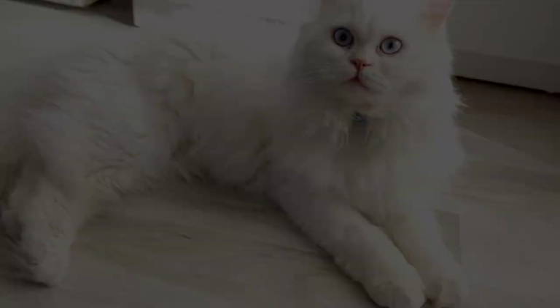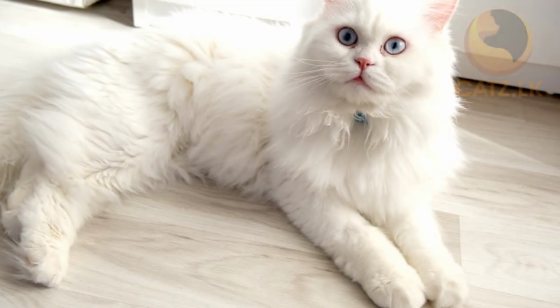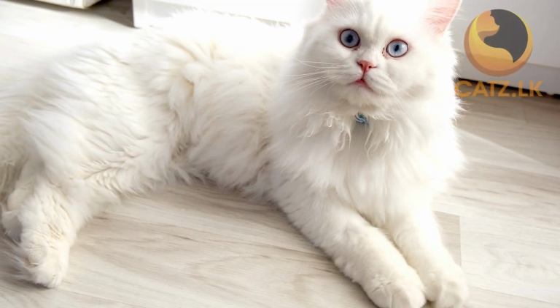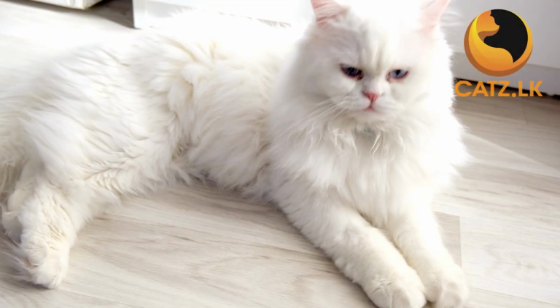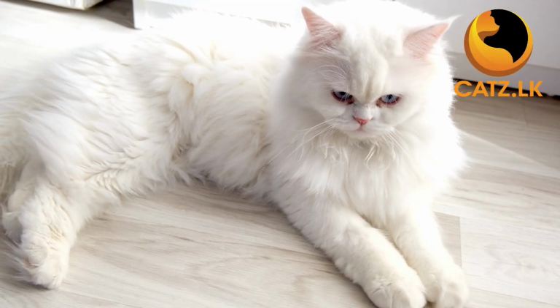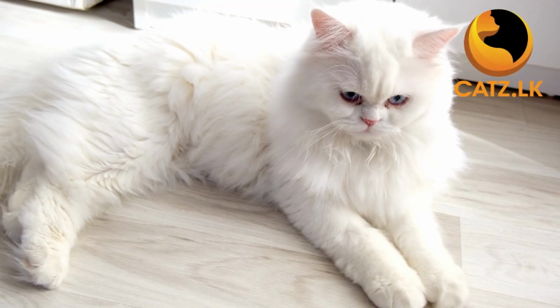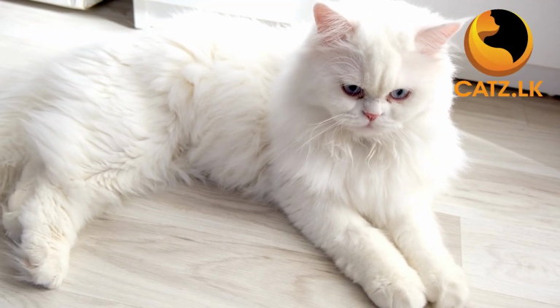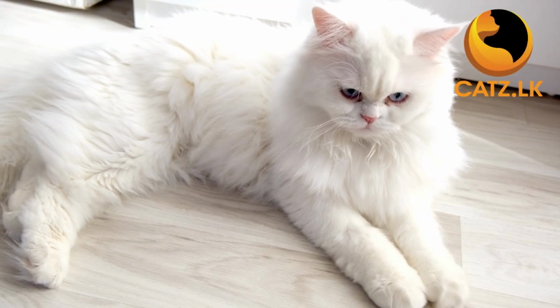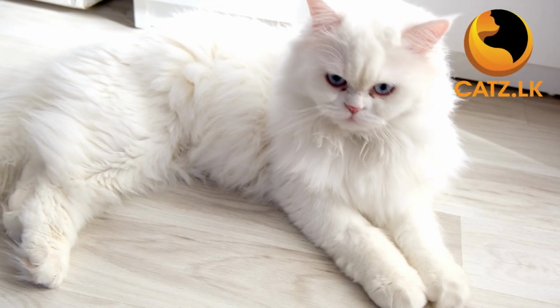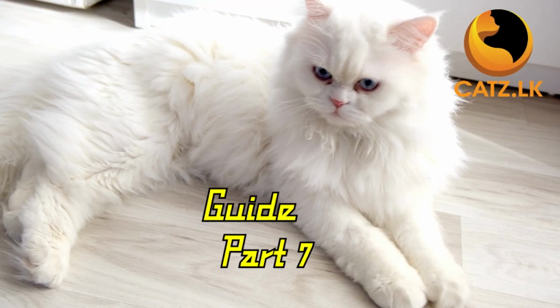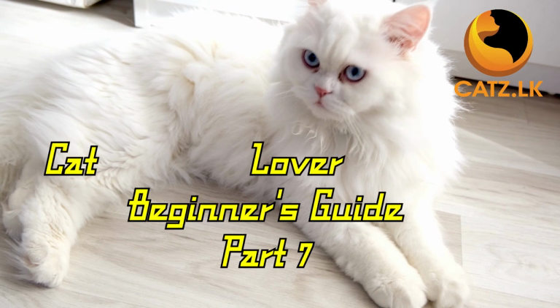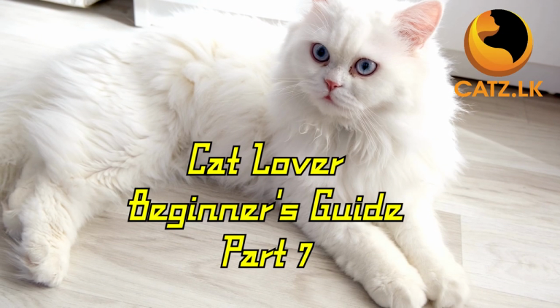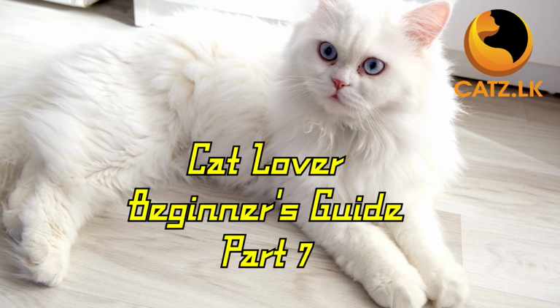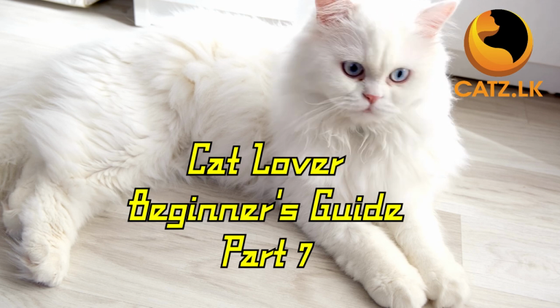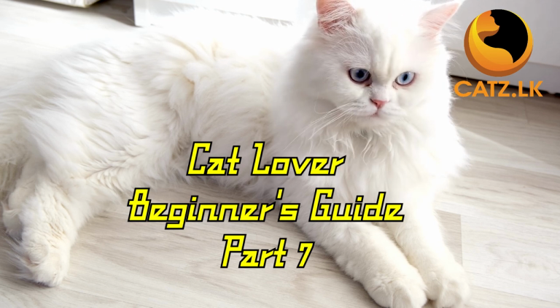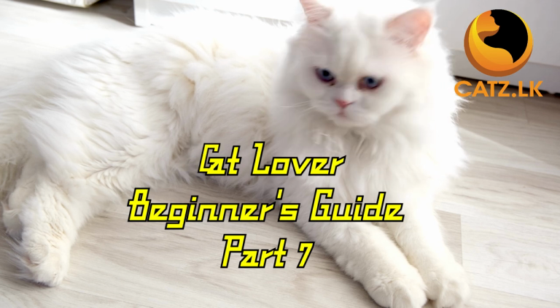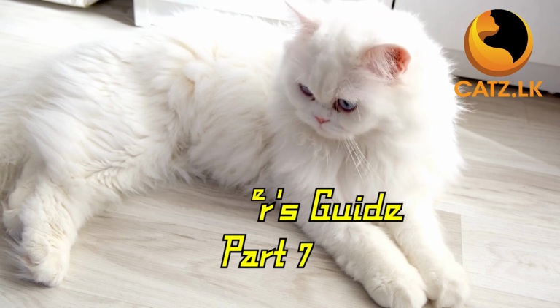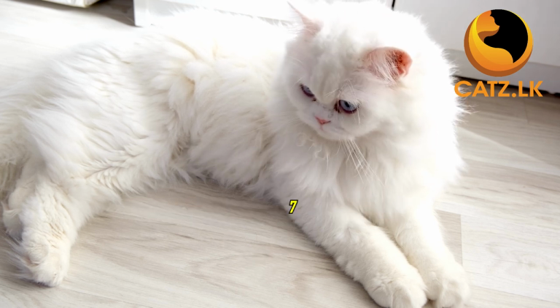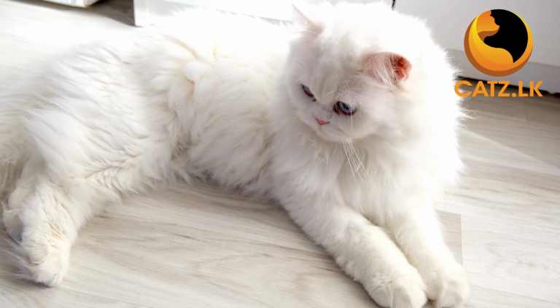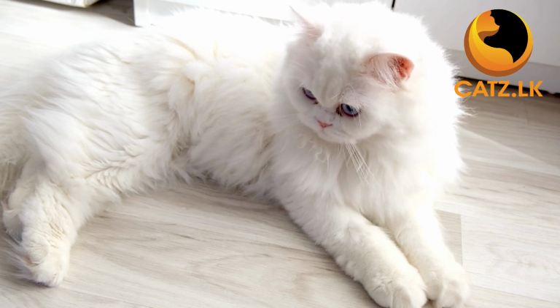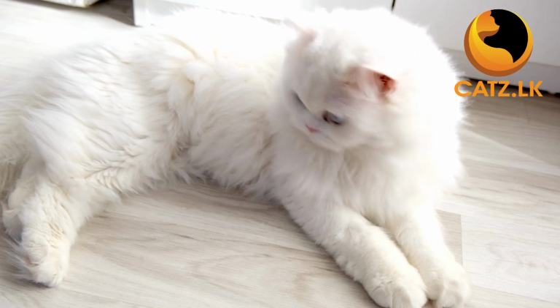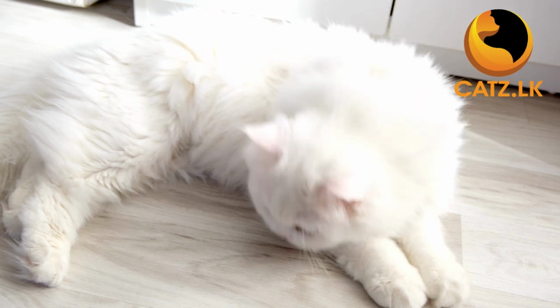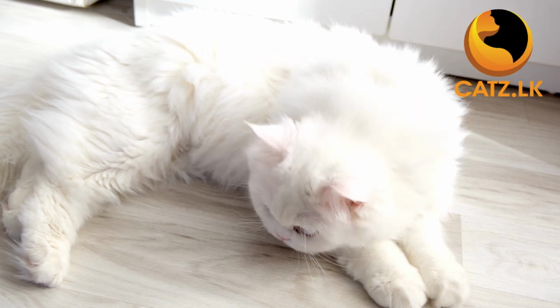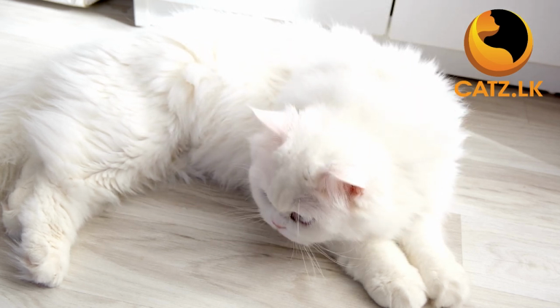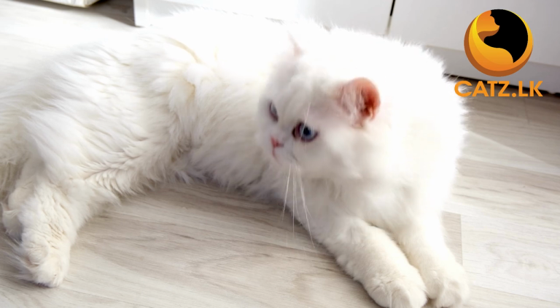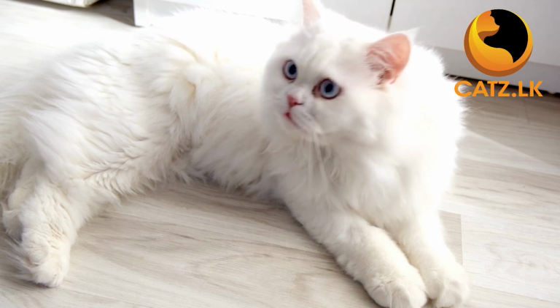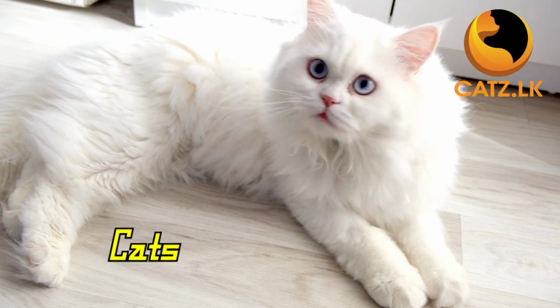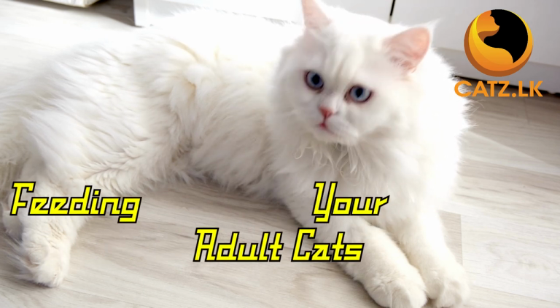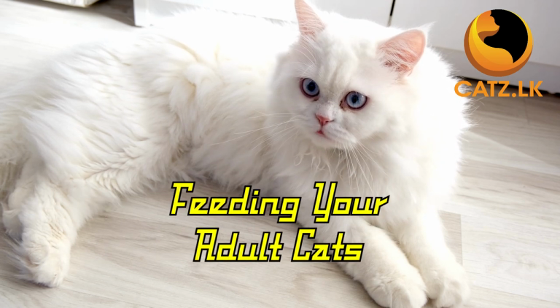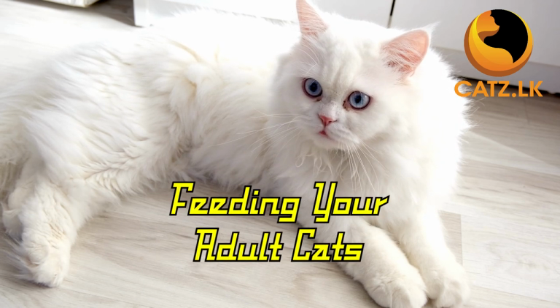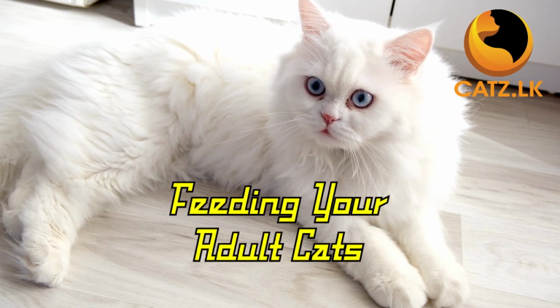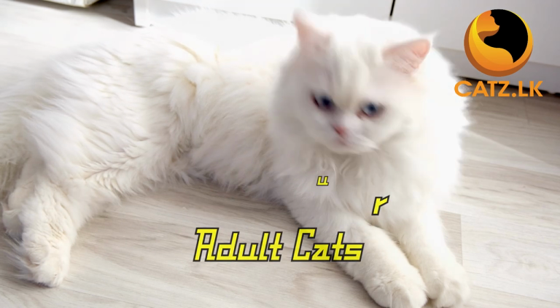Hello and welcome back to our series of short videos for new cat owners. In today's segment we are diving into the essential topic of feeding adult cats at your home.